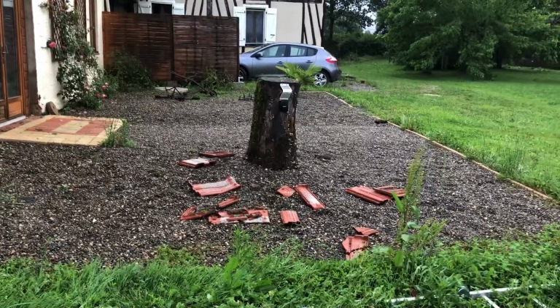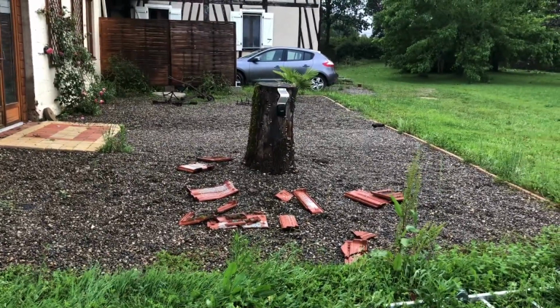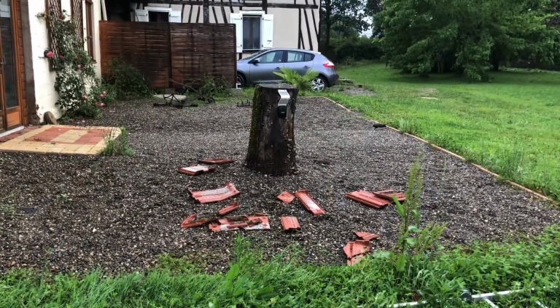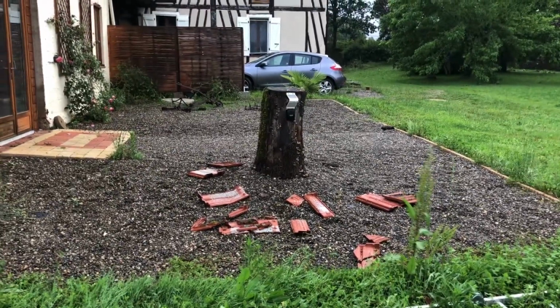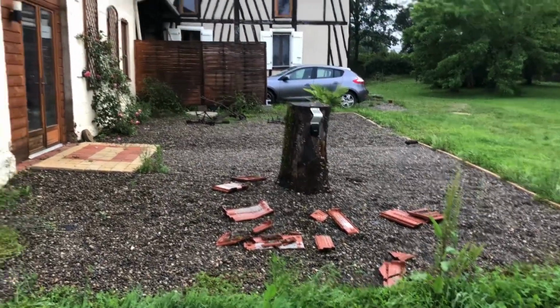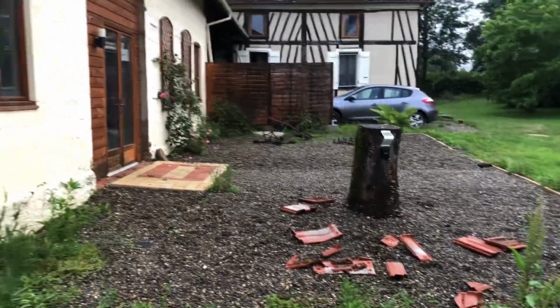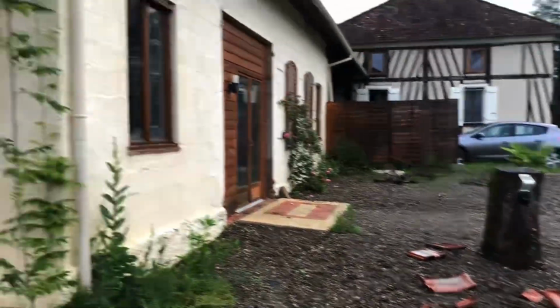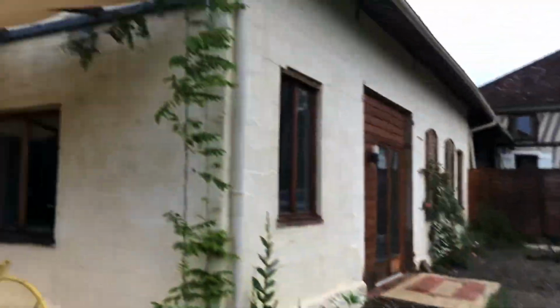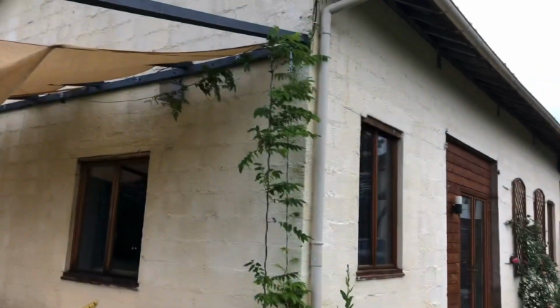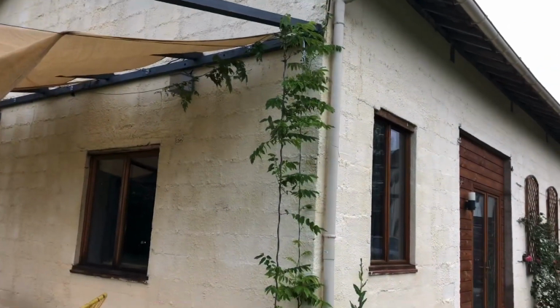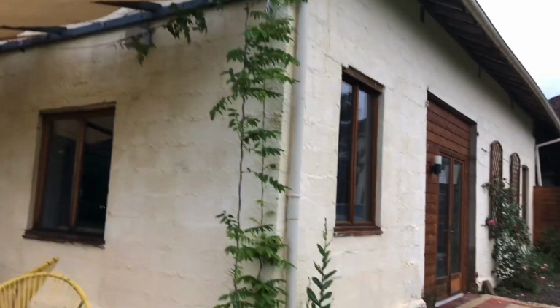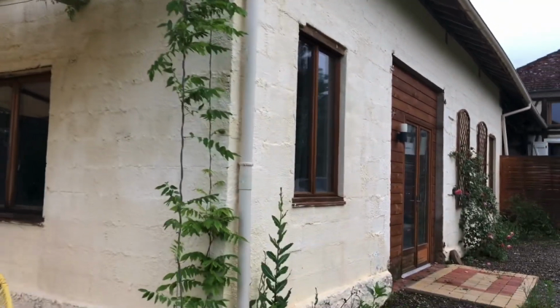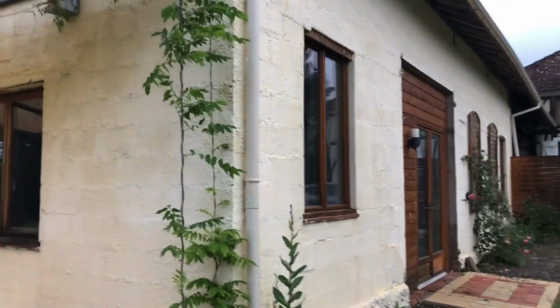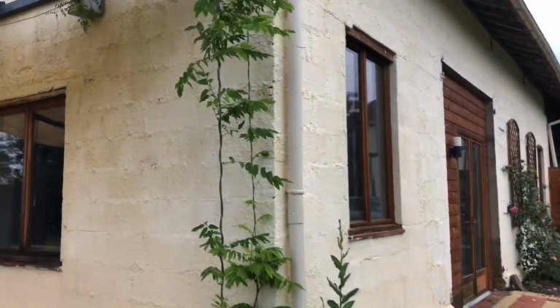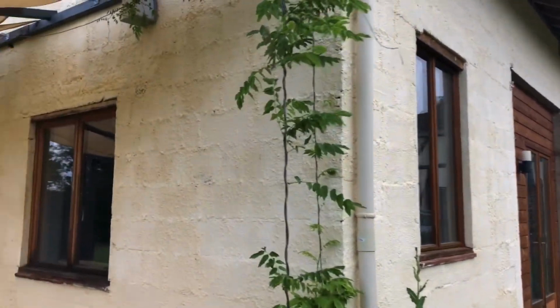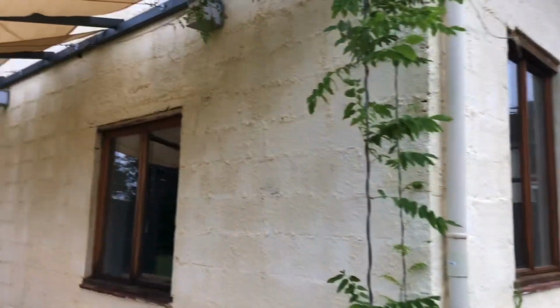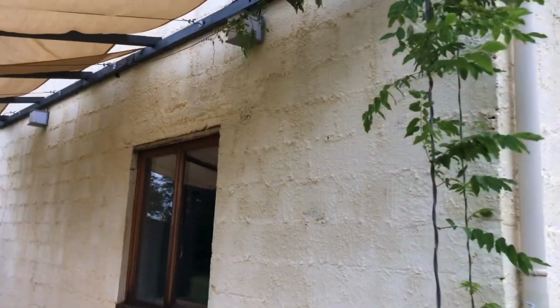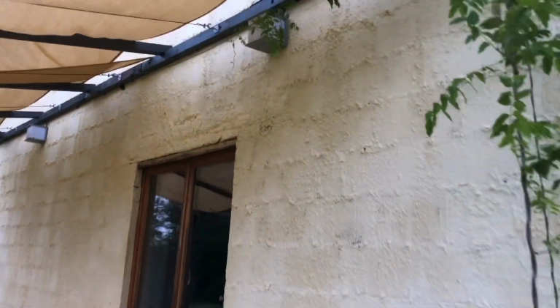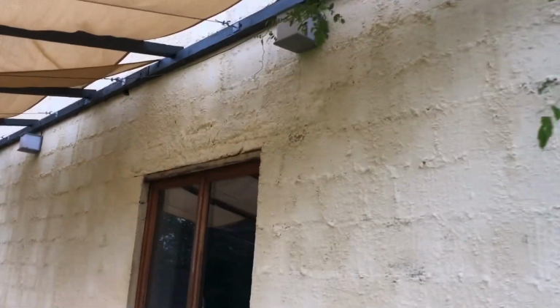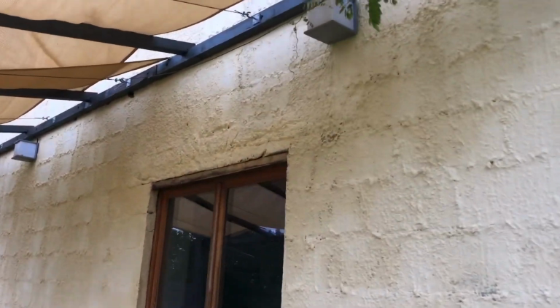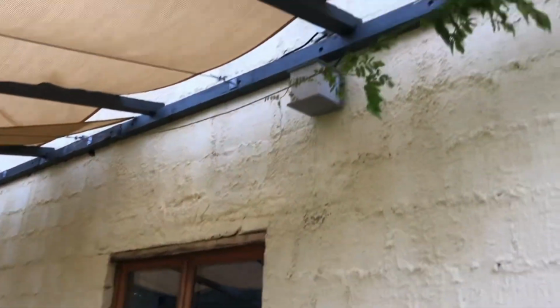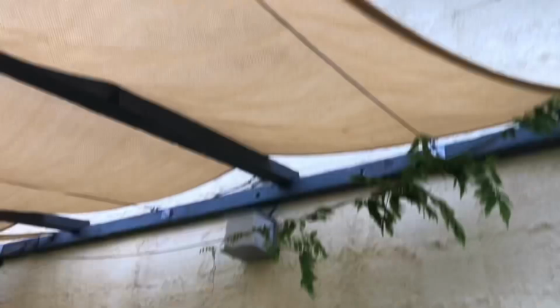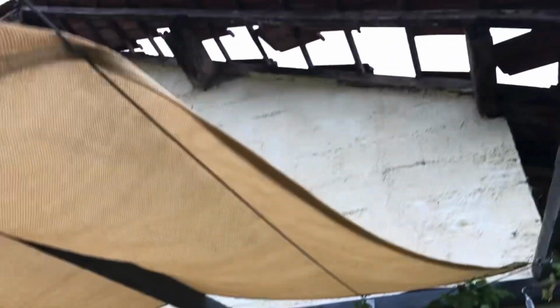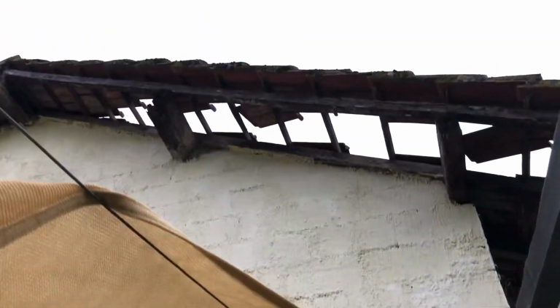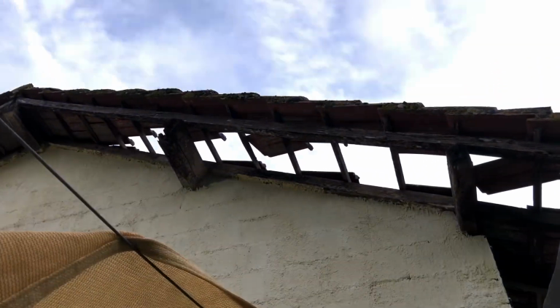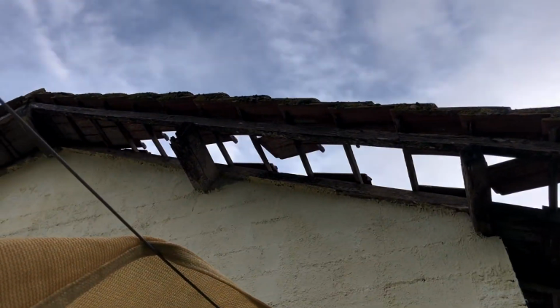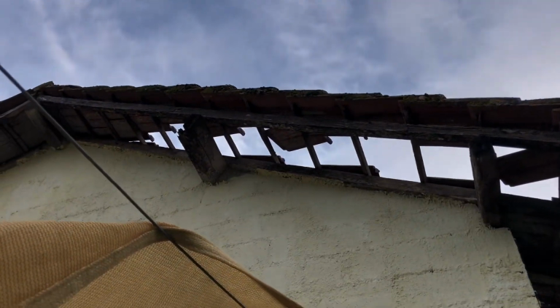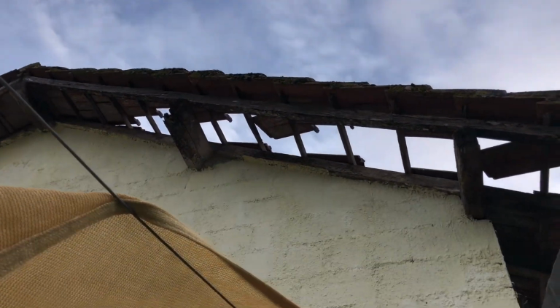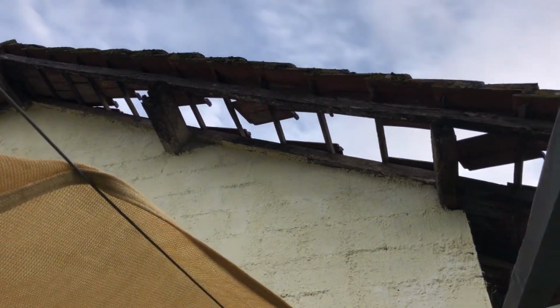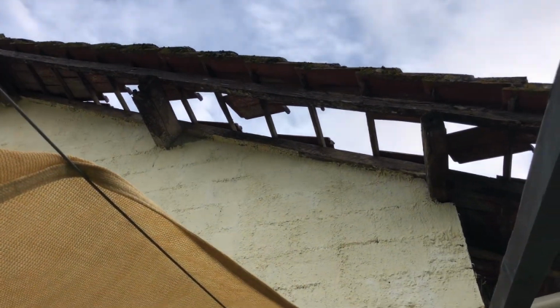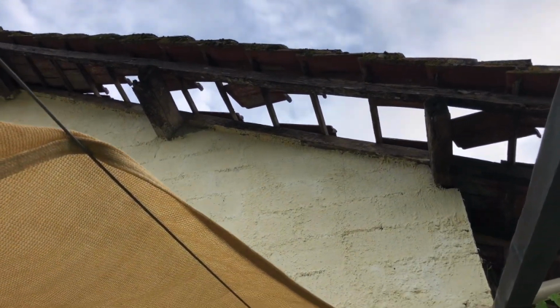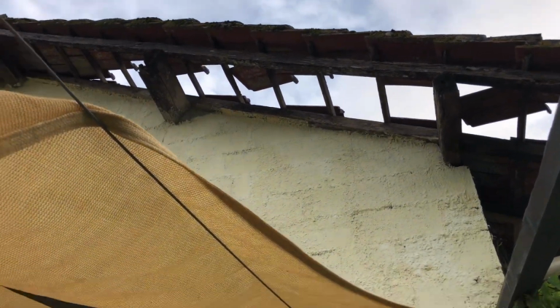The good thing — nobody's hurt. We're both okay. It's only a little bit of superficial damage, hopefully.